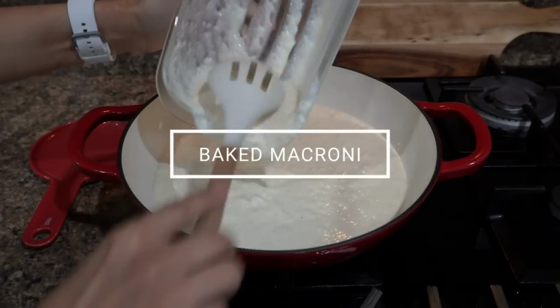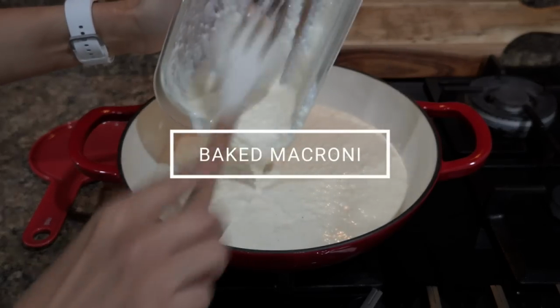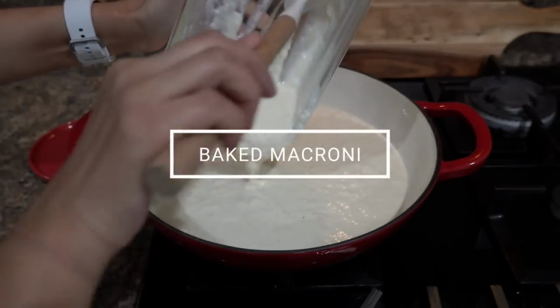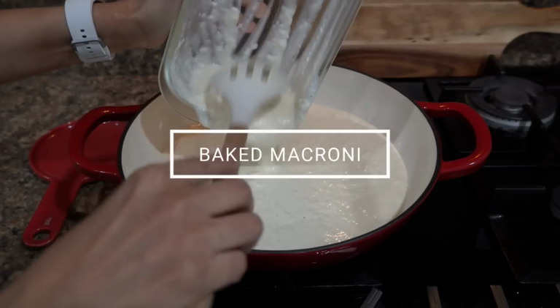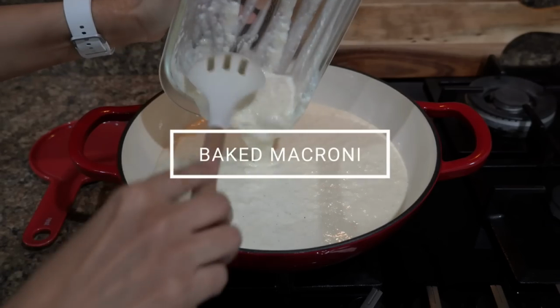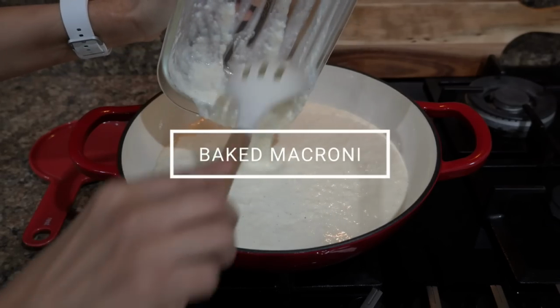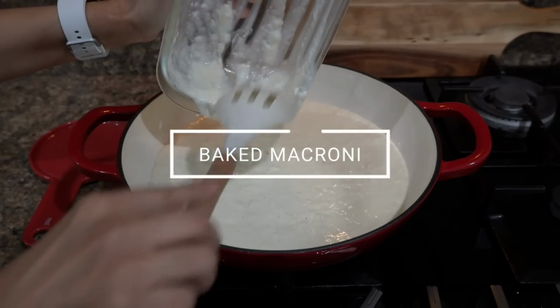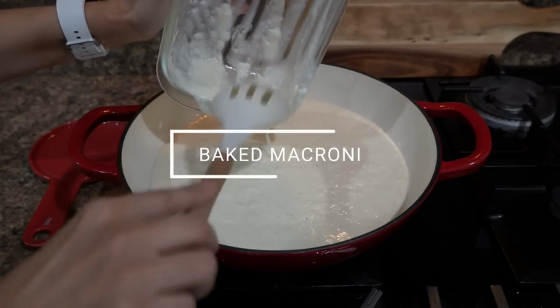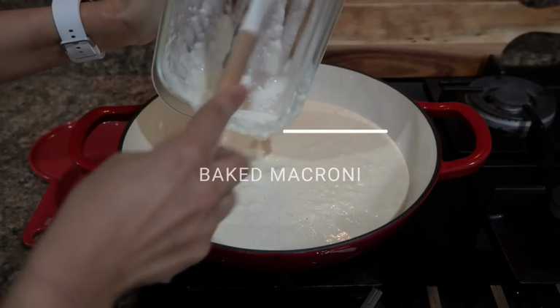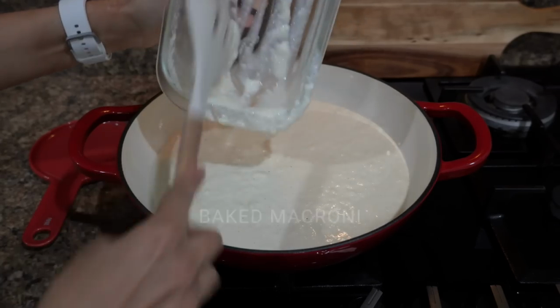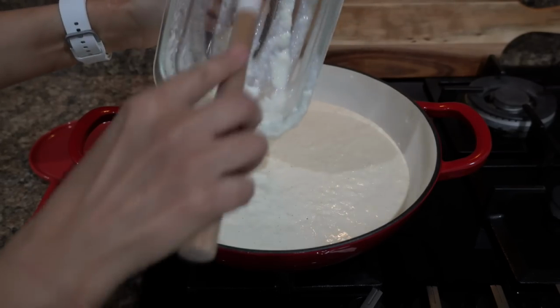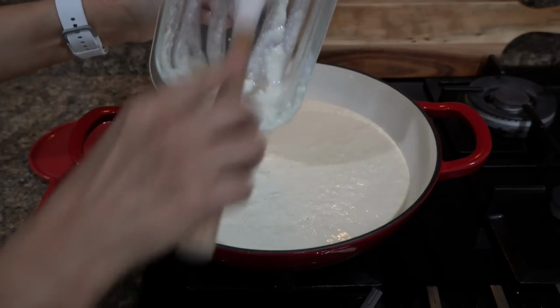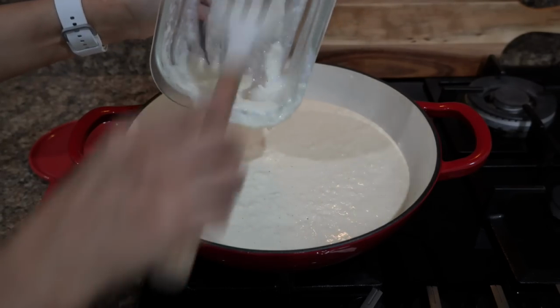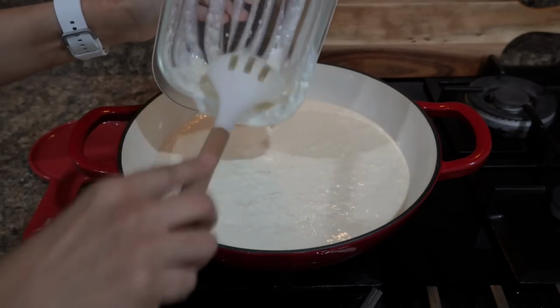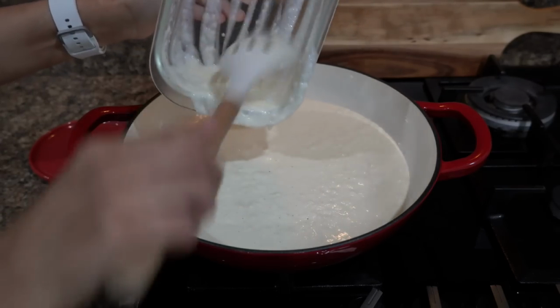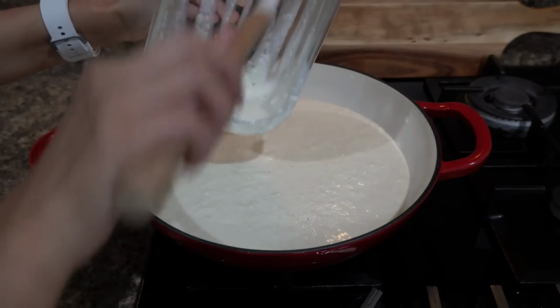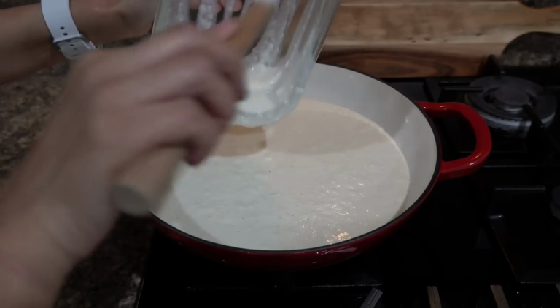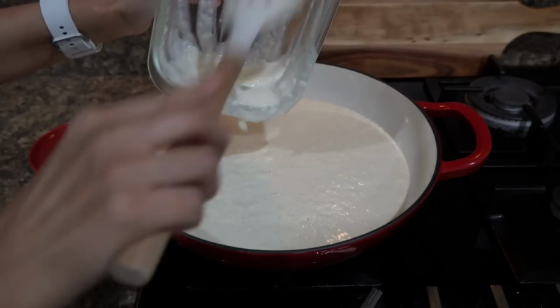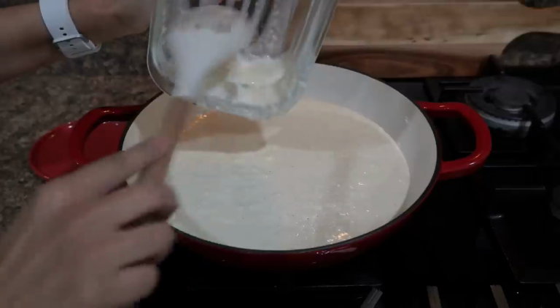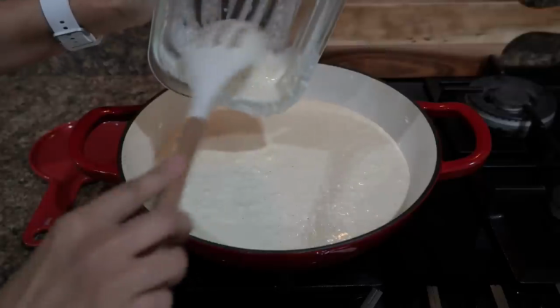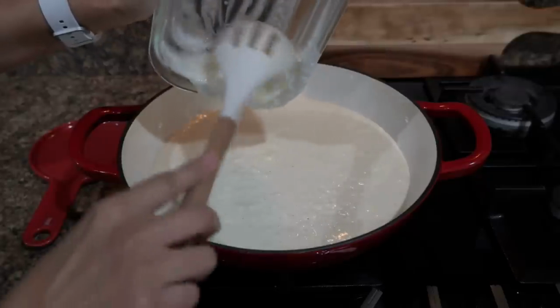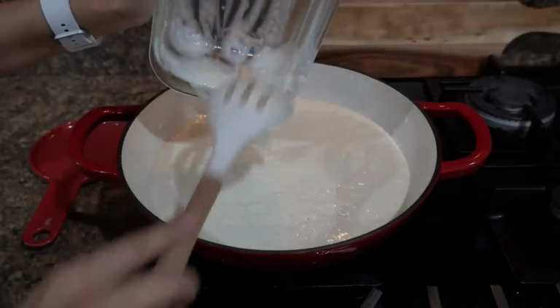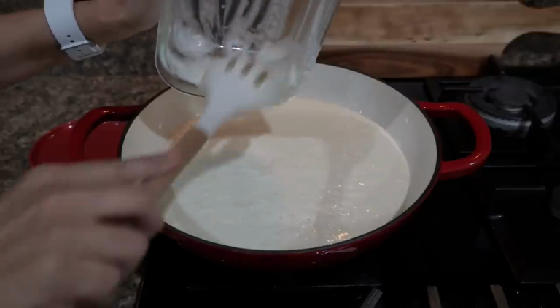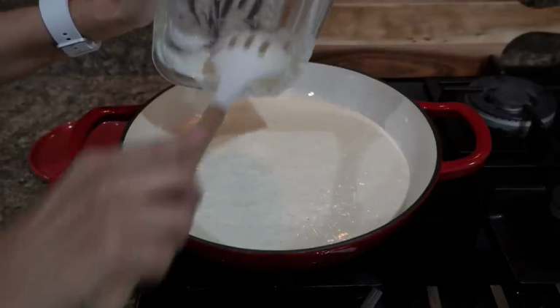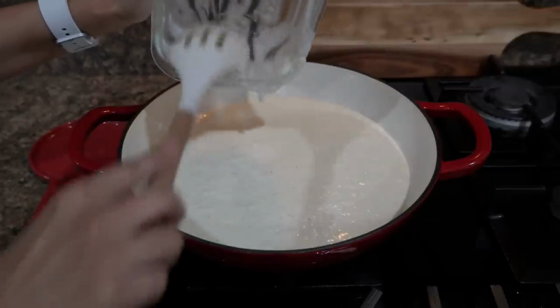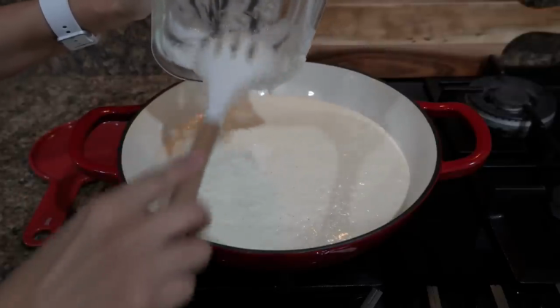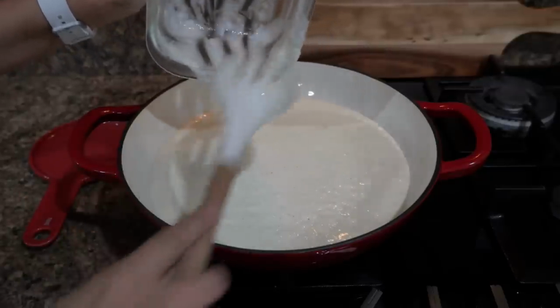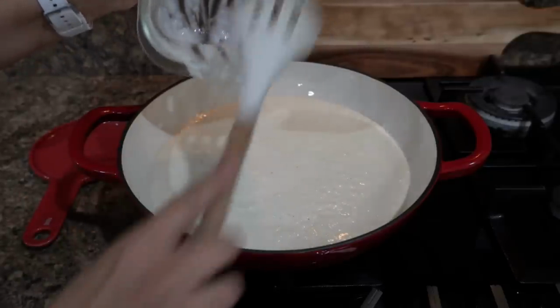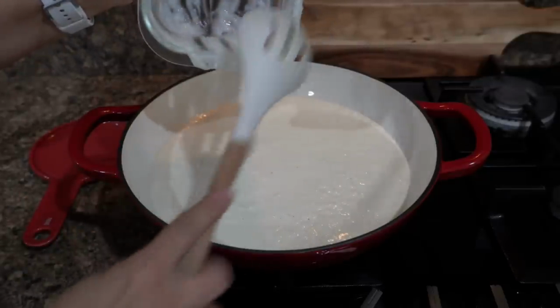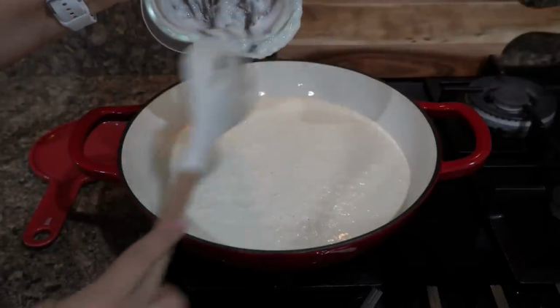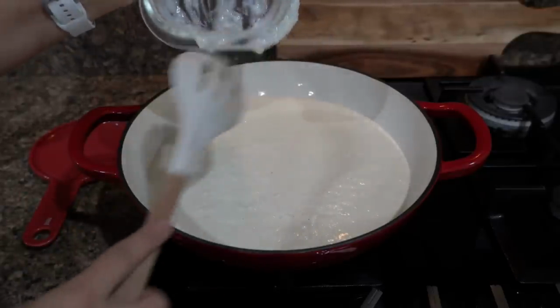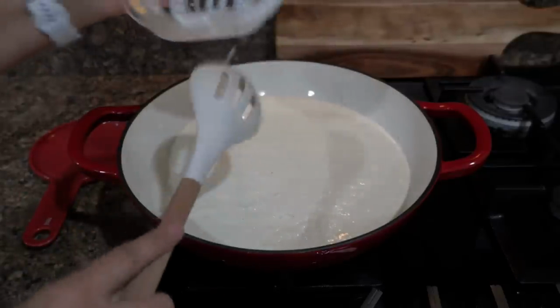I already have prepped the sauce, so all I am going to do is heat it up. It has crumbled since I added cheese at the time of prep — I suggest you do not add cheese at the prep stage, rather add it when you are reheating.